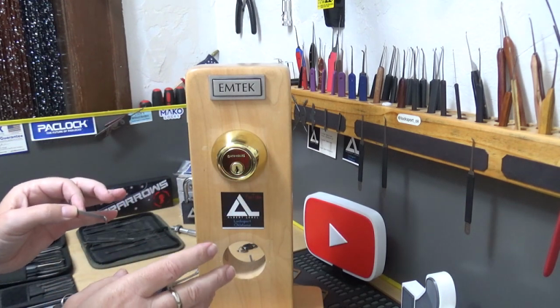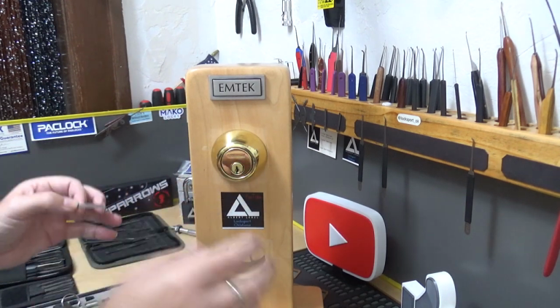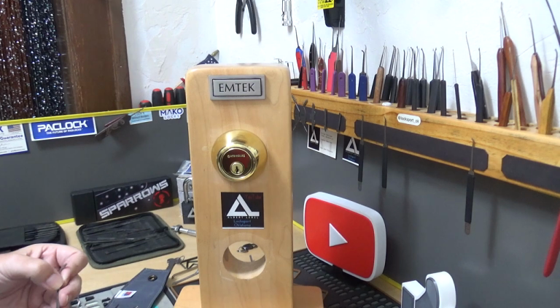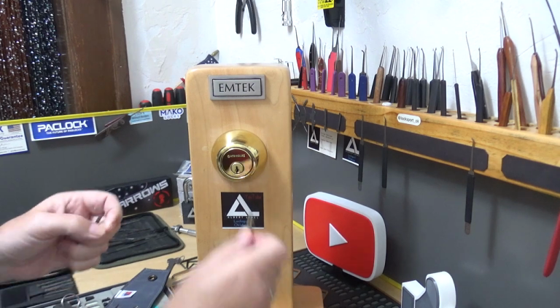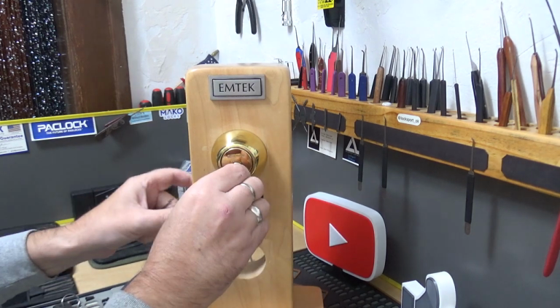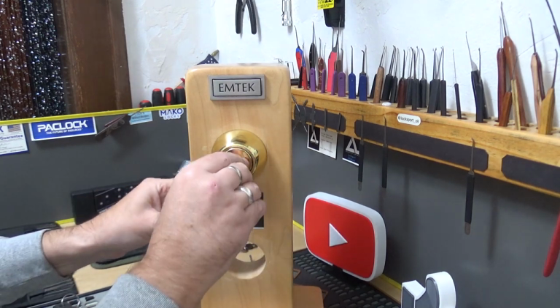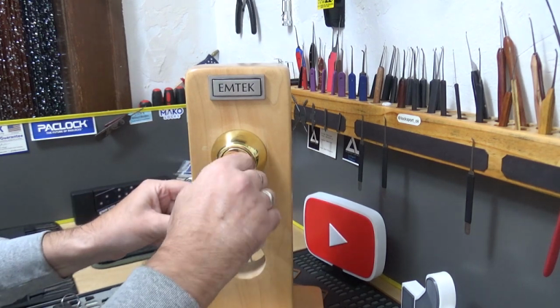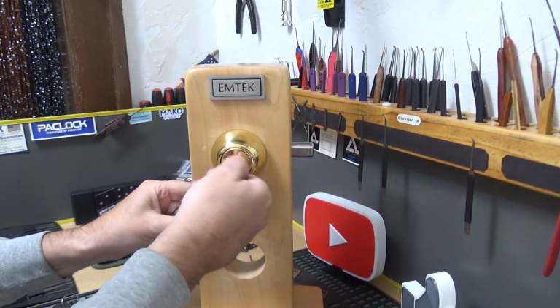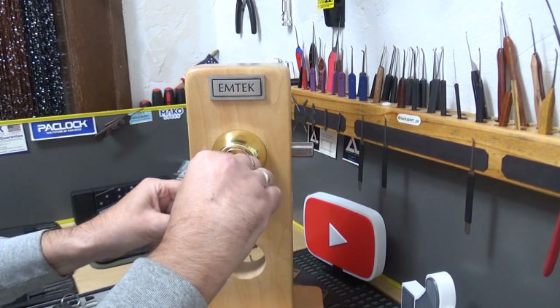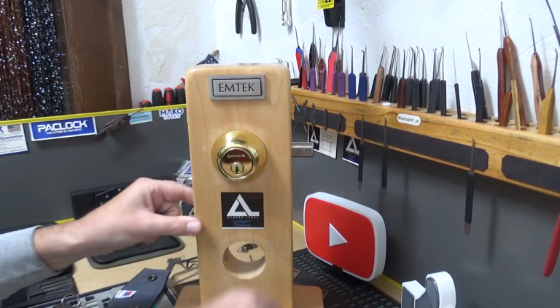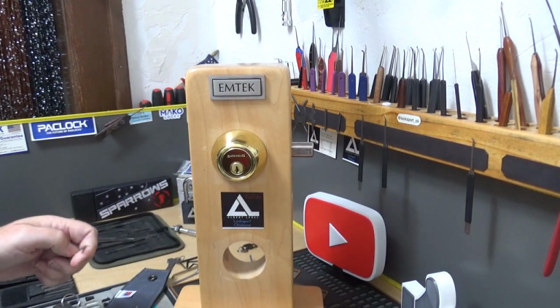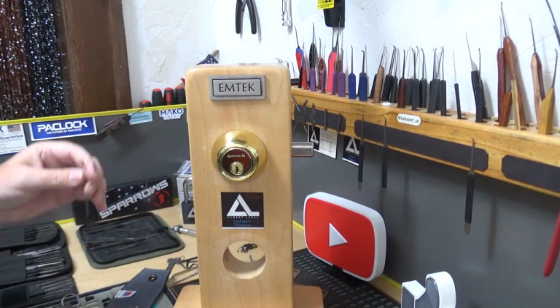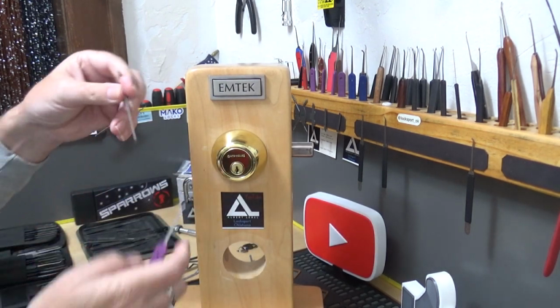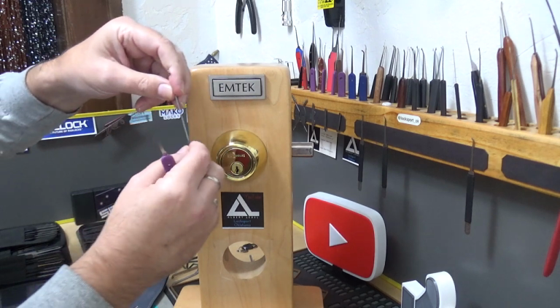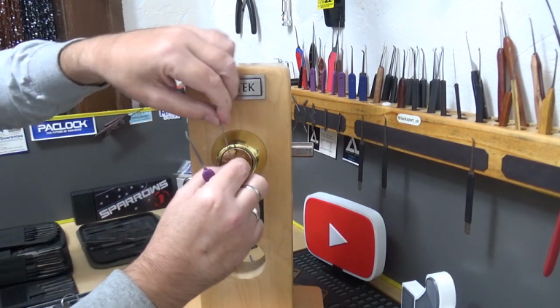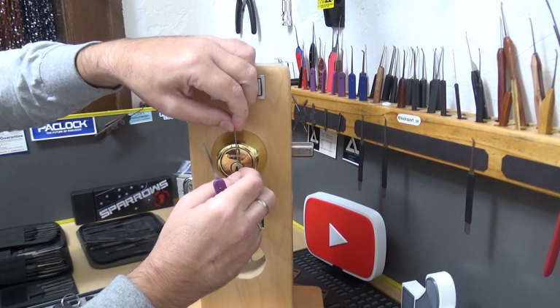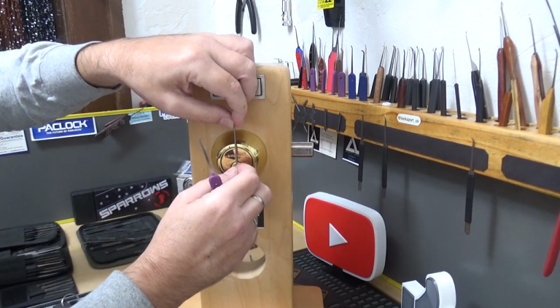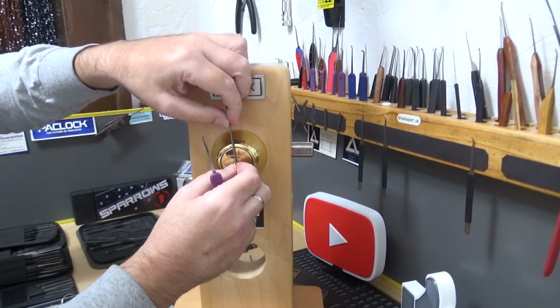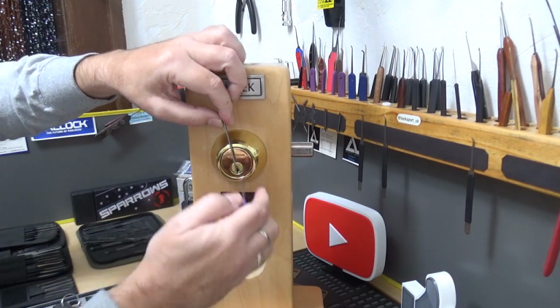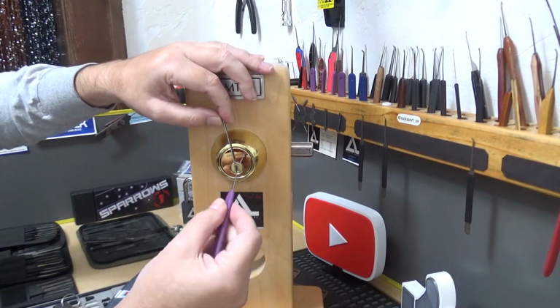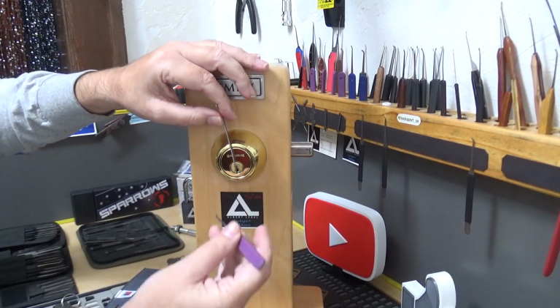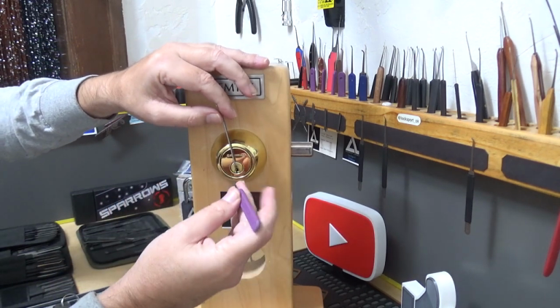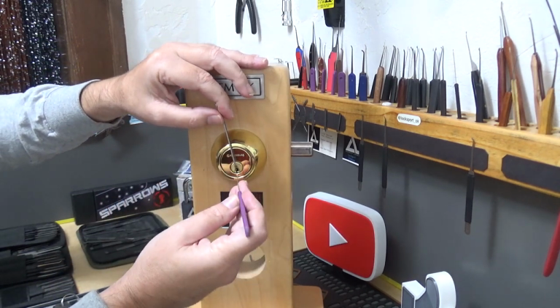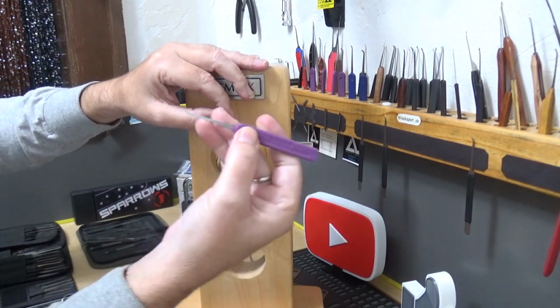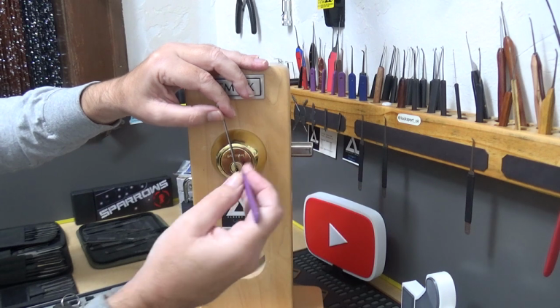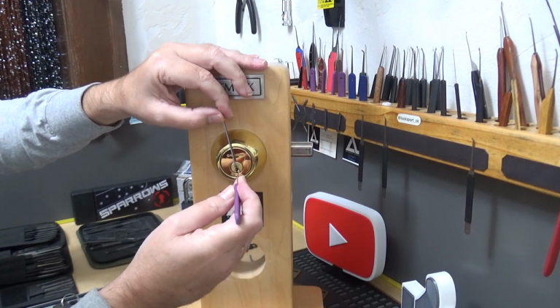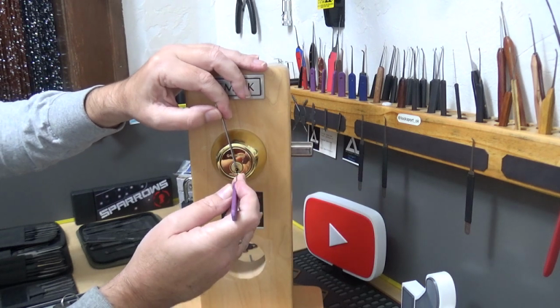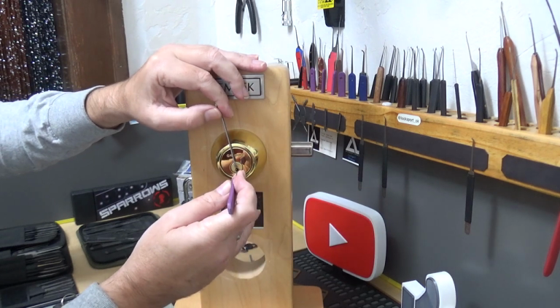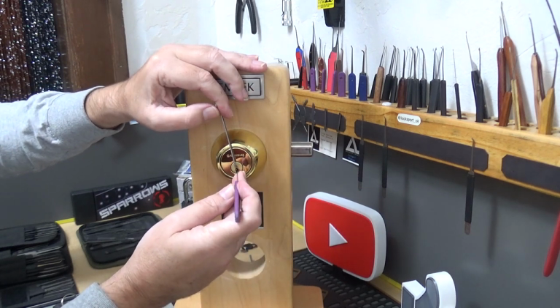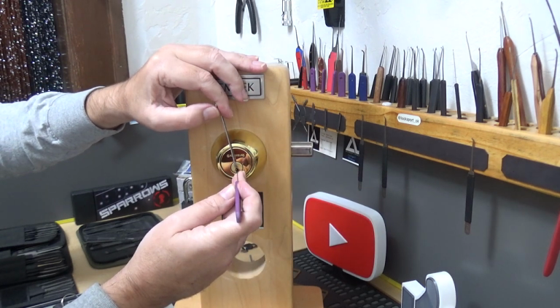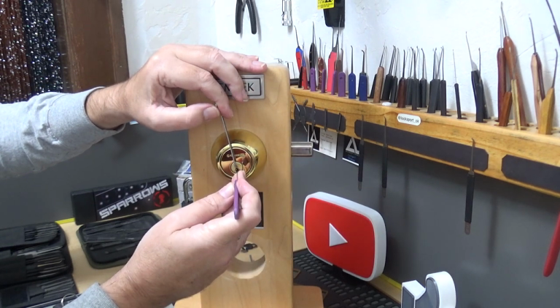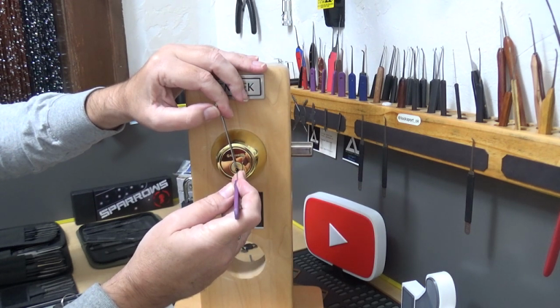Let's say the rake didn't work — let's say the lock is a little better than that. We'll lock it back up and single pin pick it, meaning one pin at a time. We'll use the Peterson Gem and see what it takes.